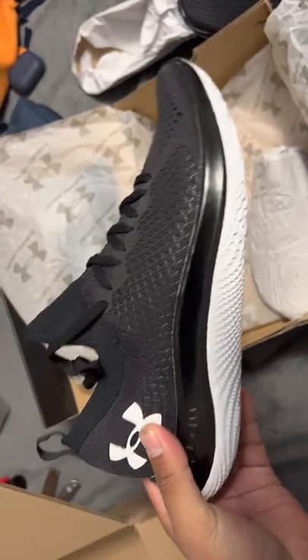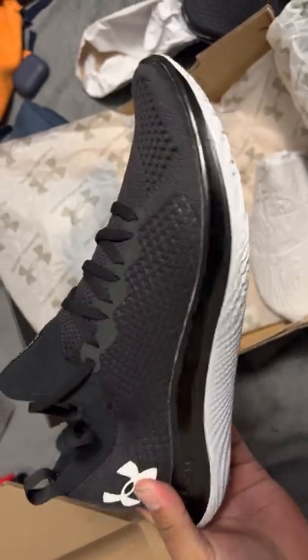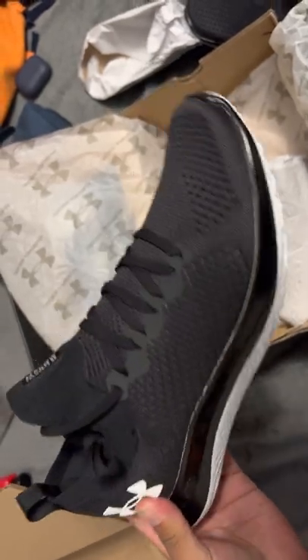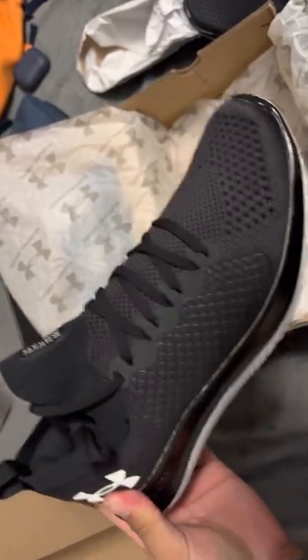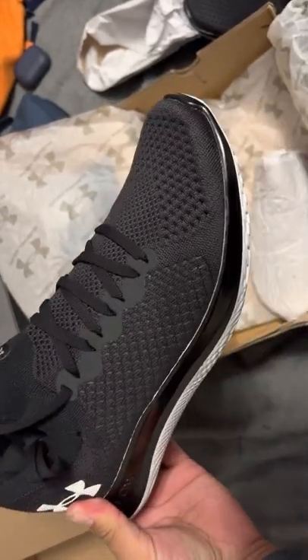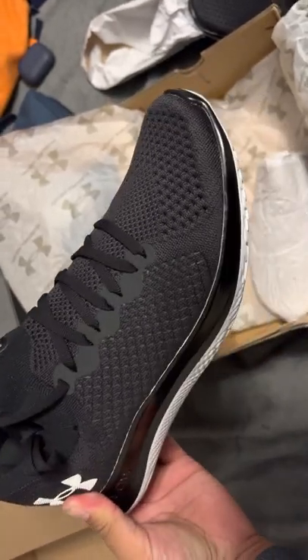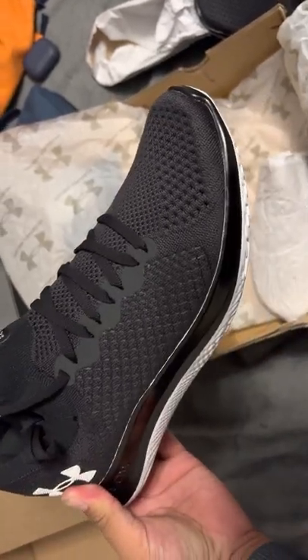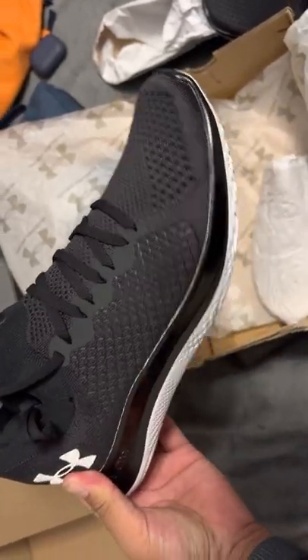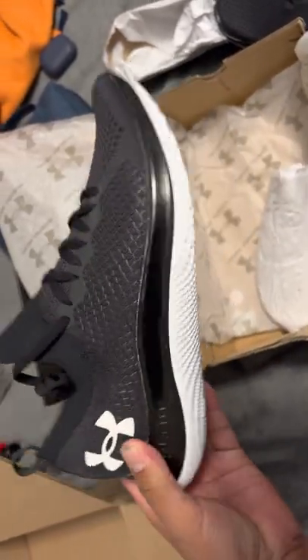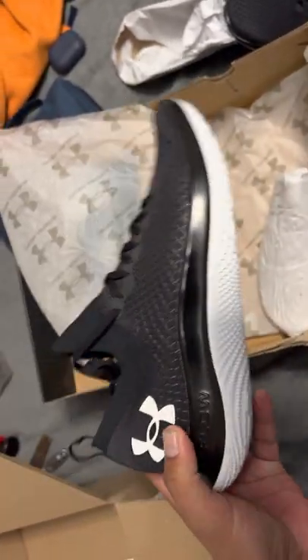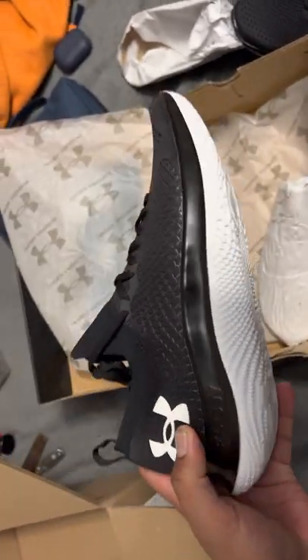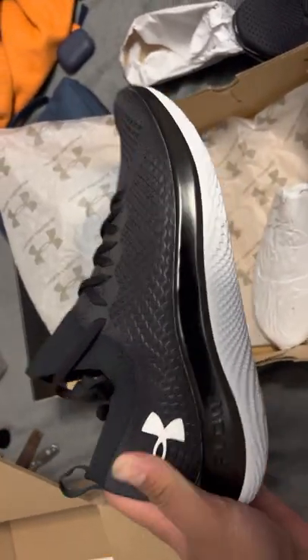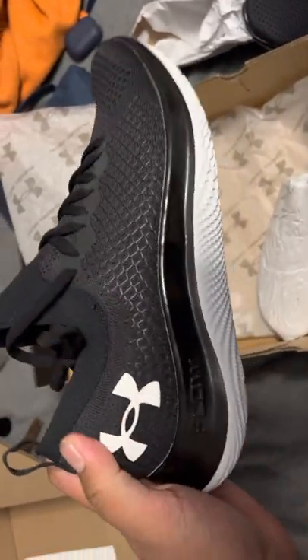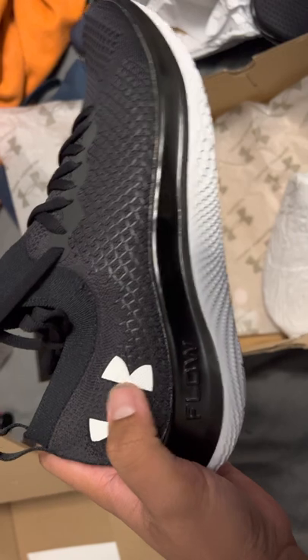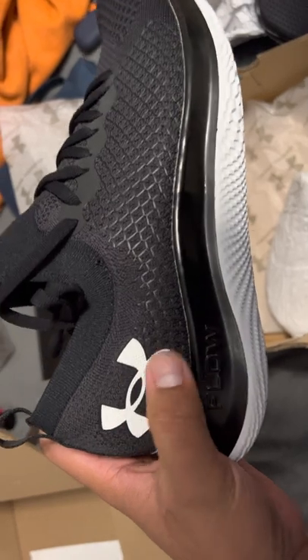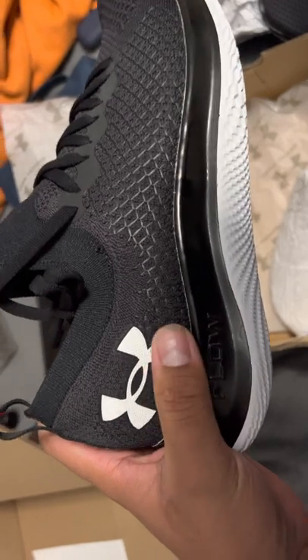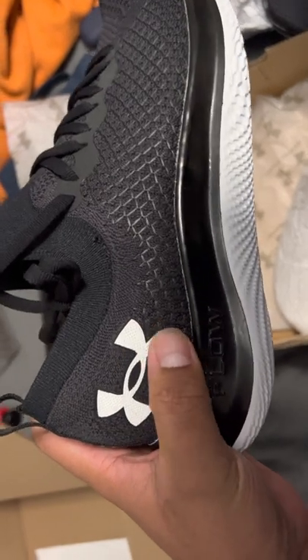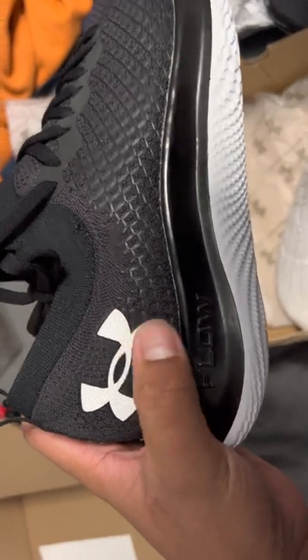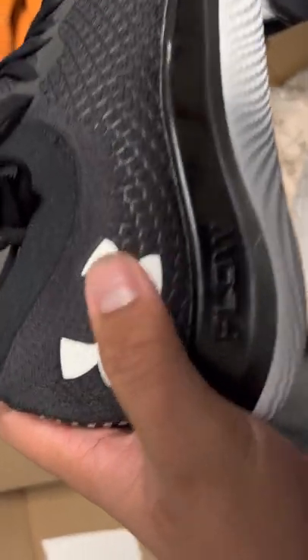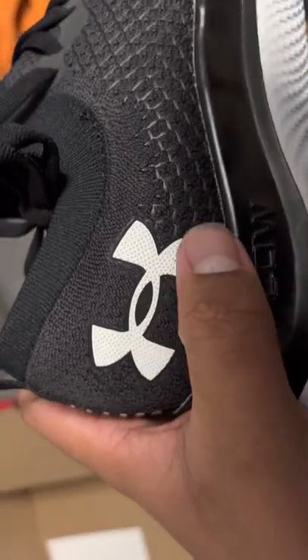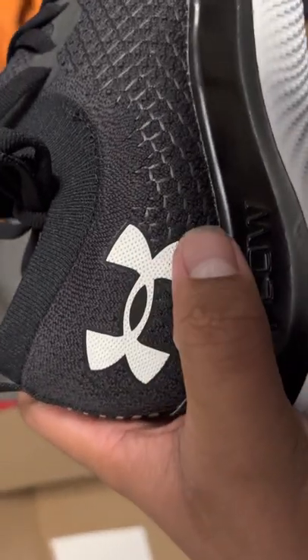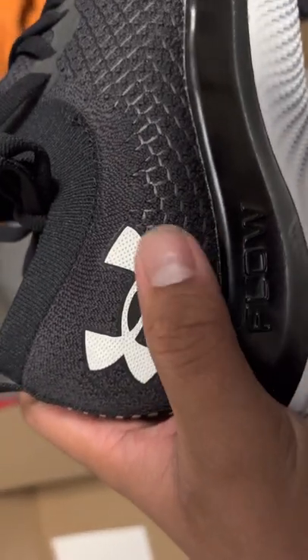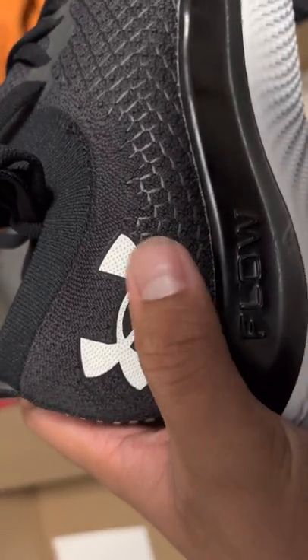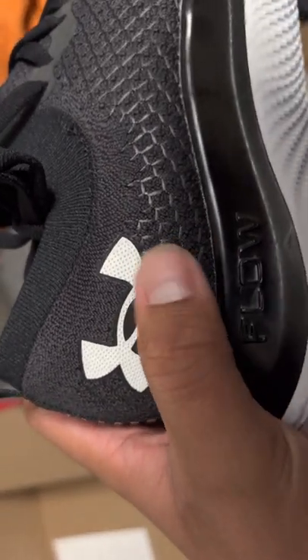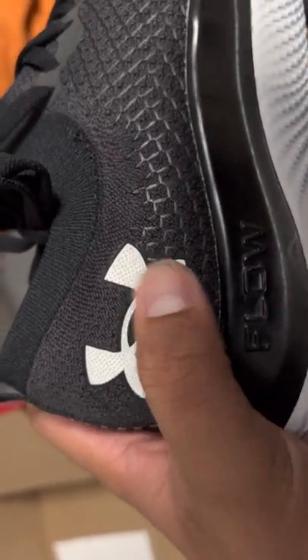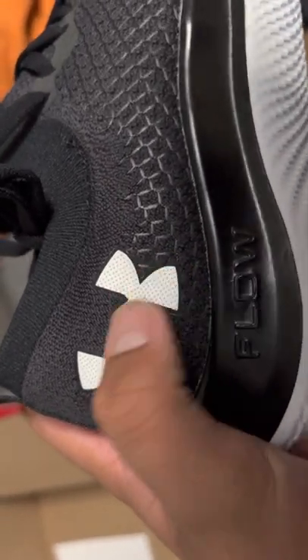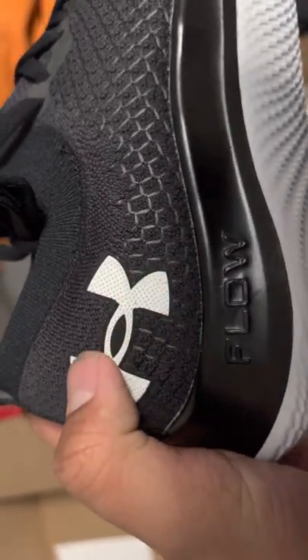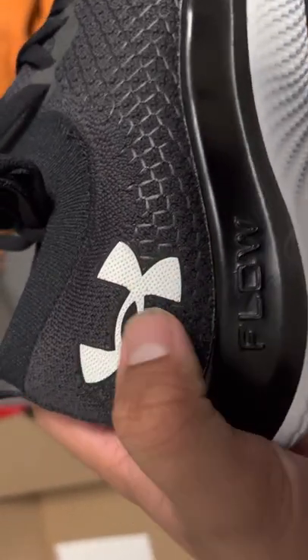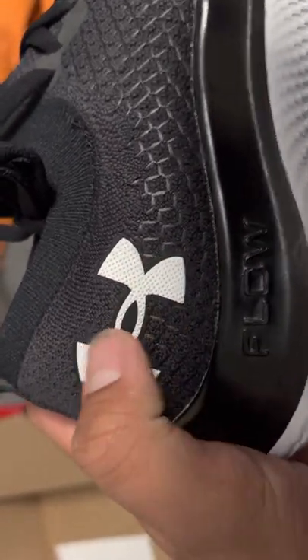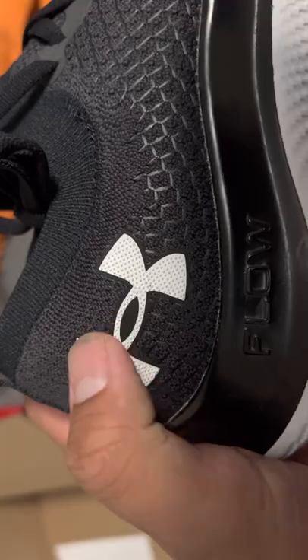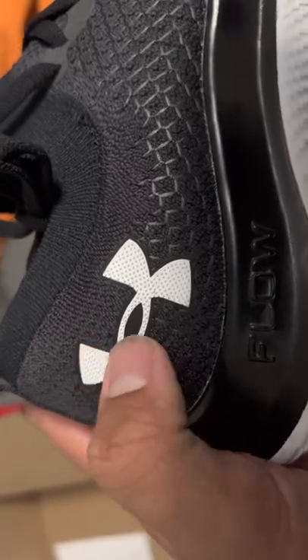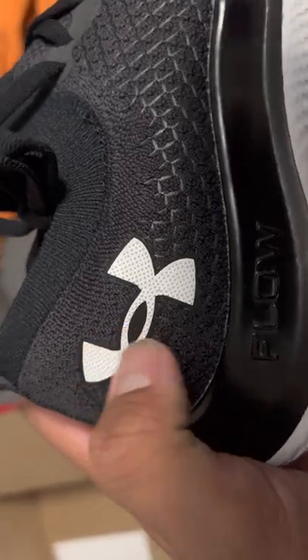I already knew I was going to return these because this was the color I wanted — I changed my mind as soon as I placed the order. Also, this logo has definitely got a little tacky feel to it. You can hear it.